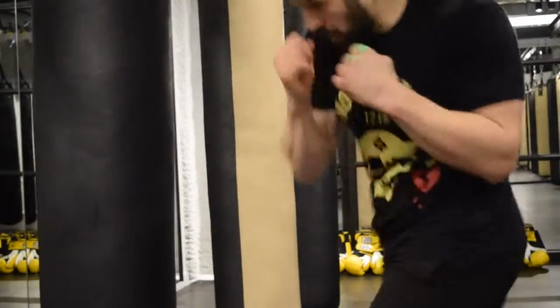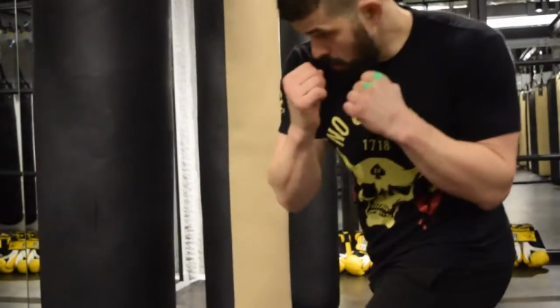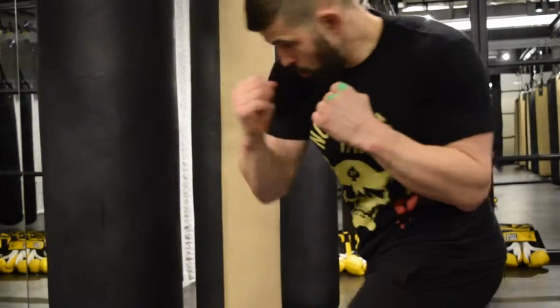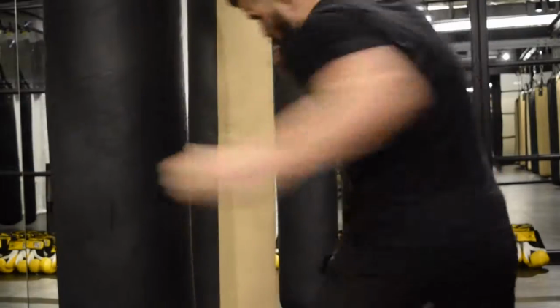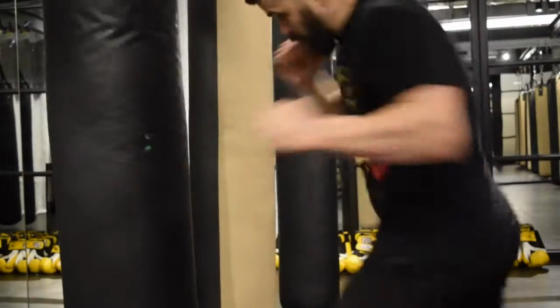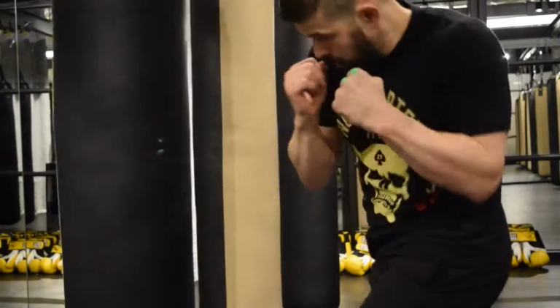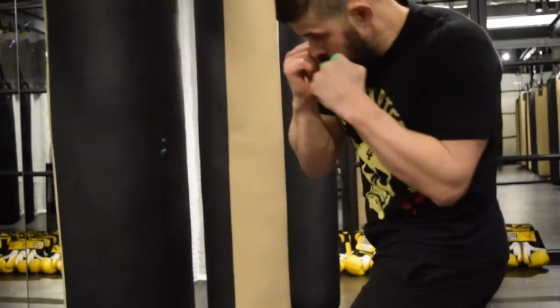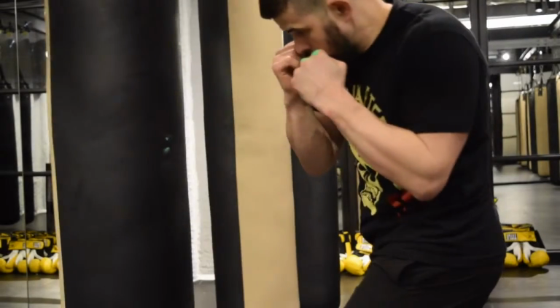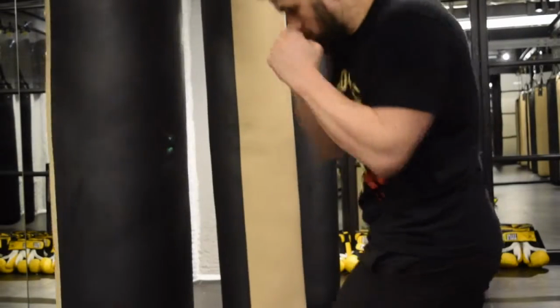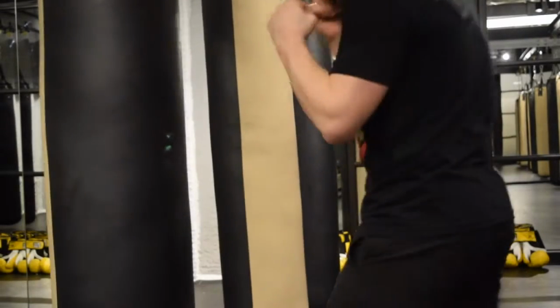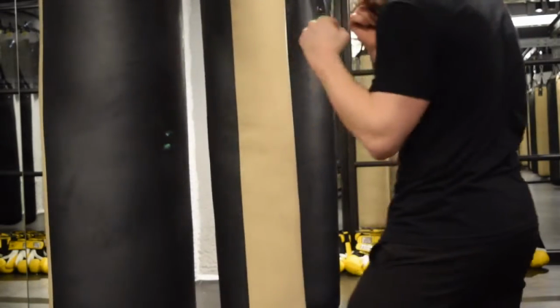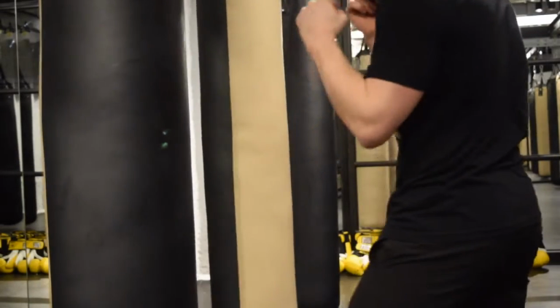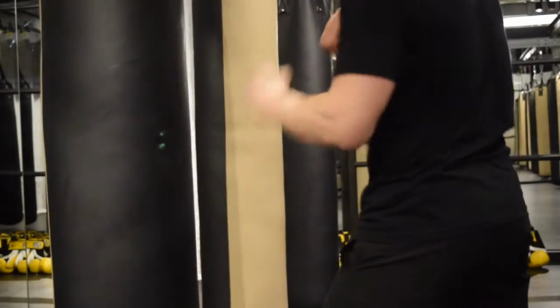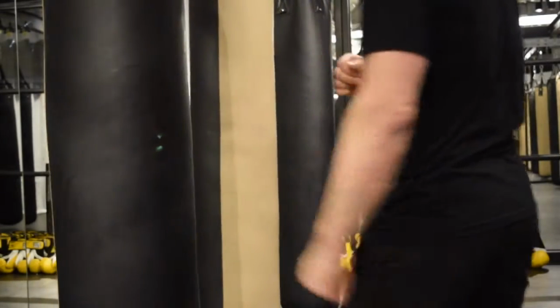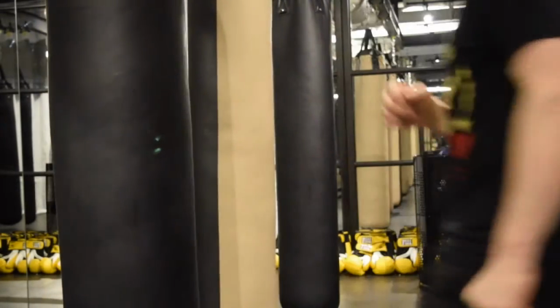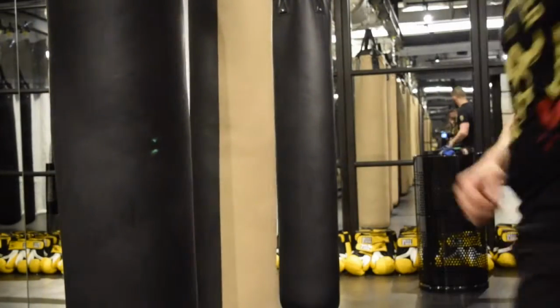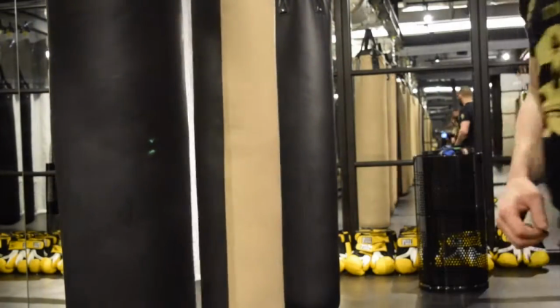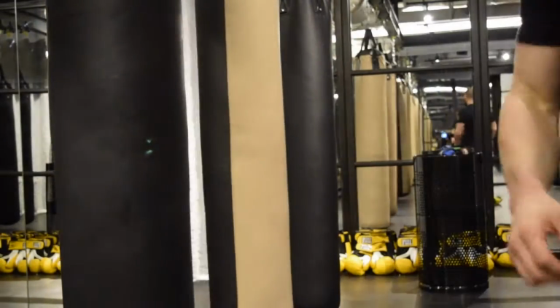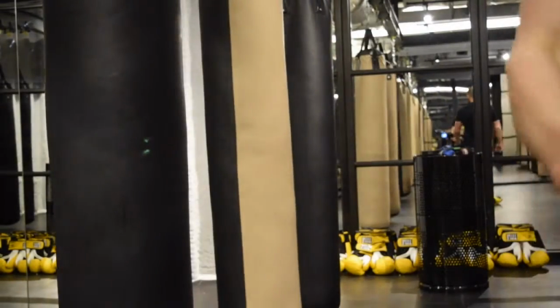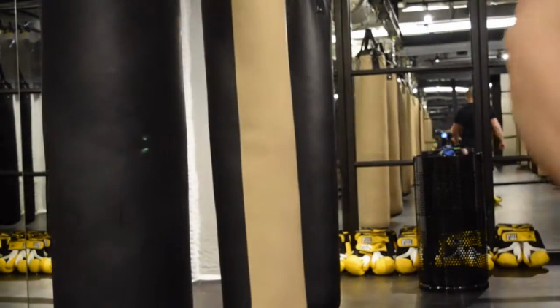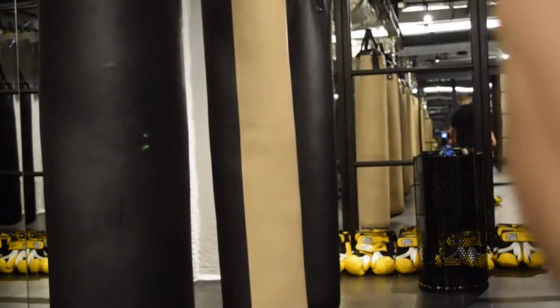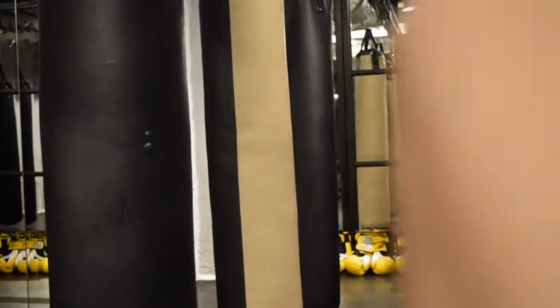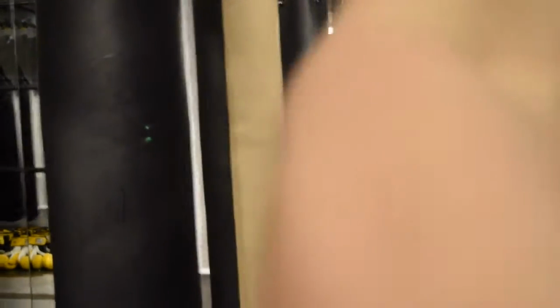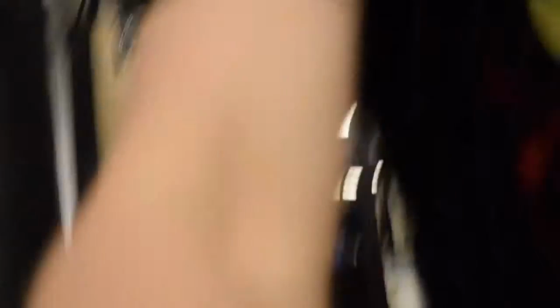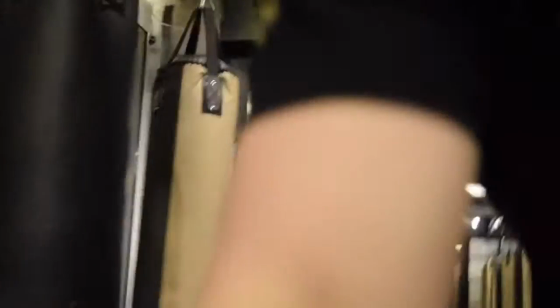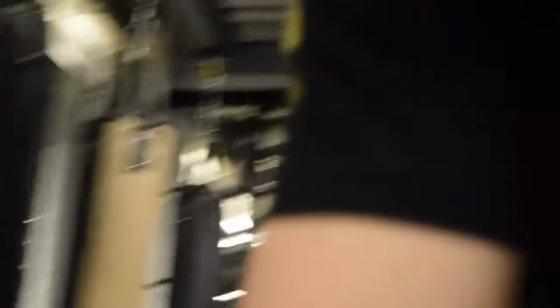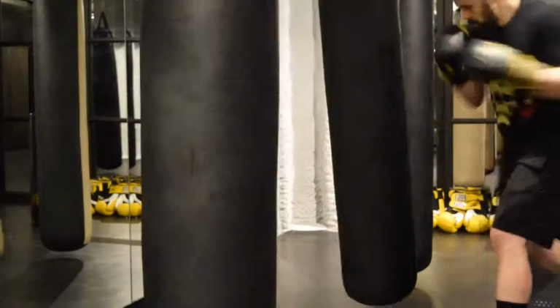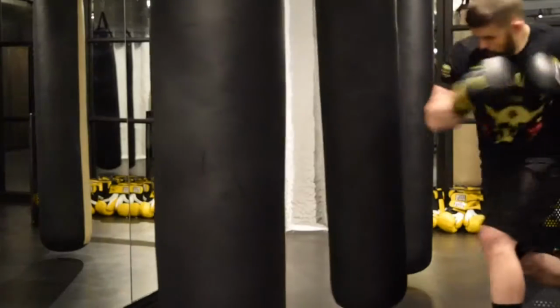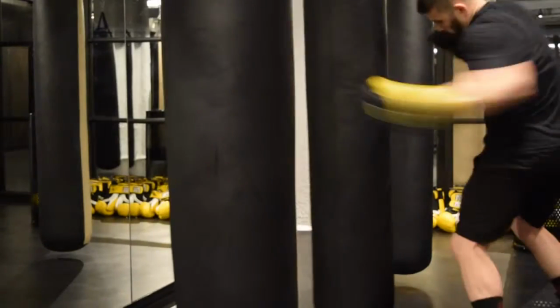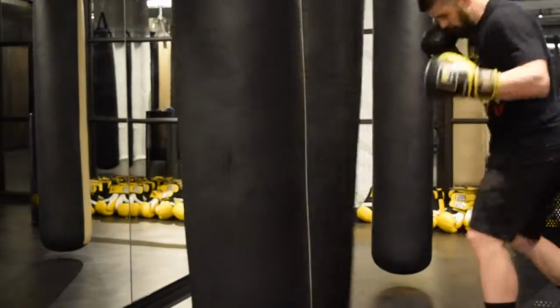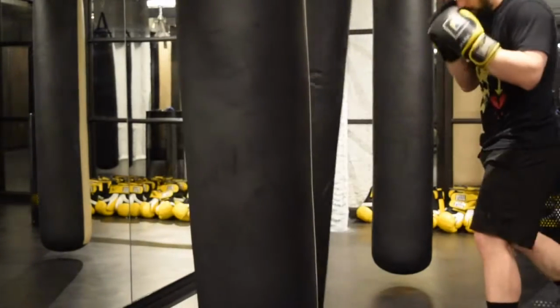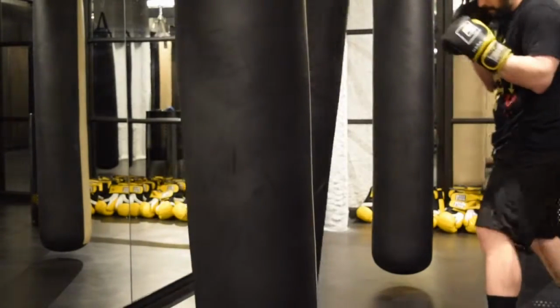Load, drop, fire. There we go. So remember, you want to stab the bag, not drag your knuckles across it.